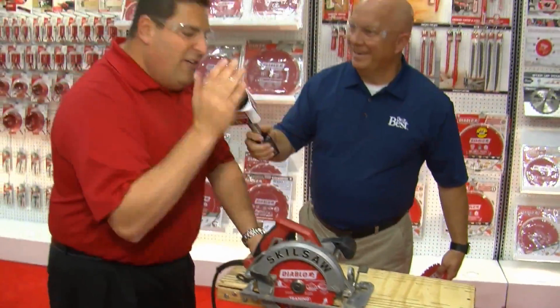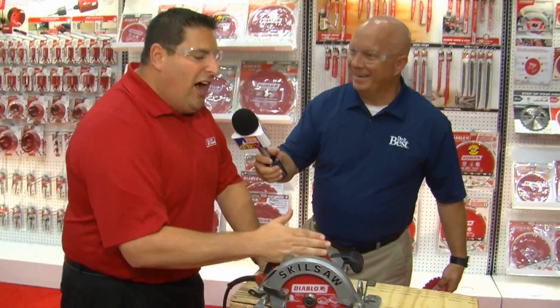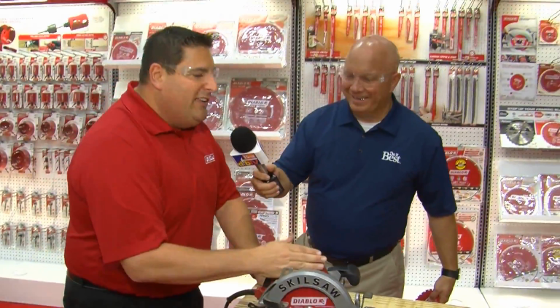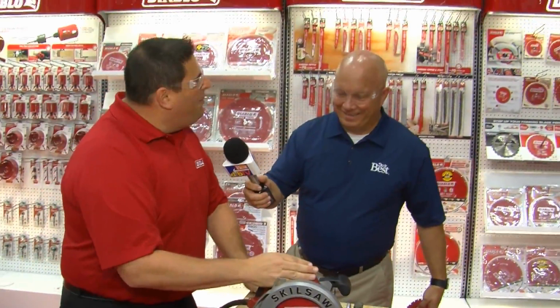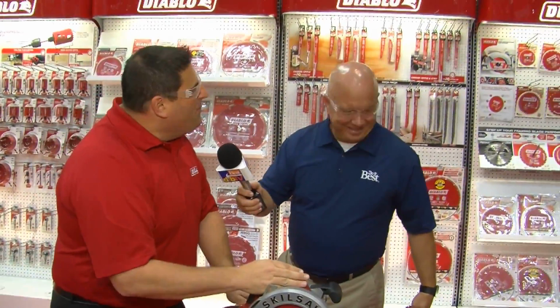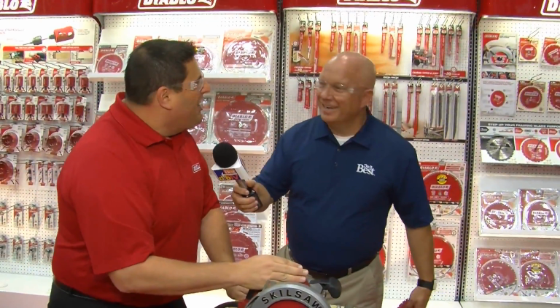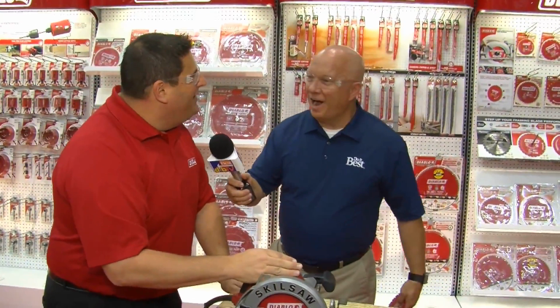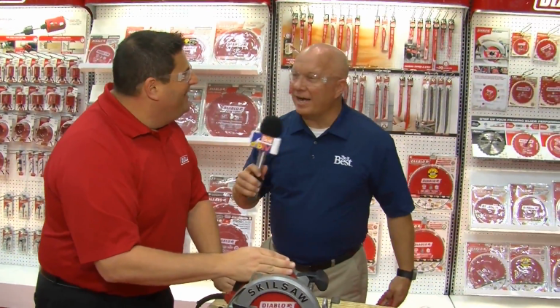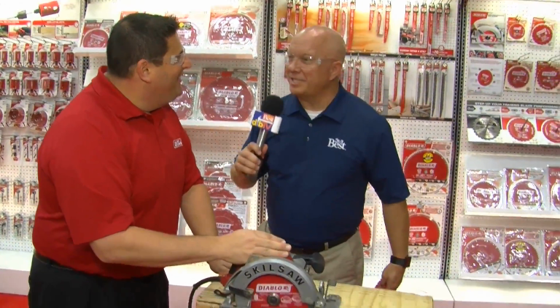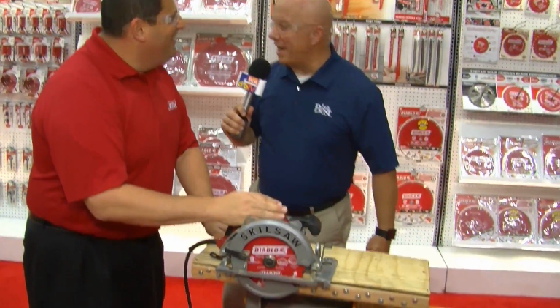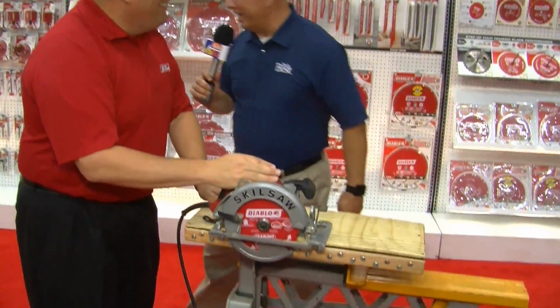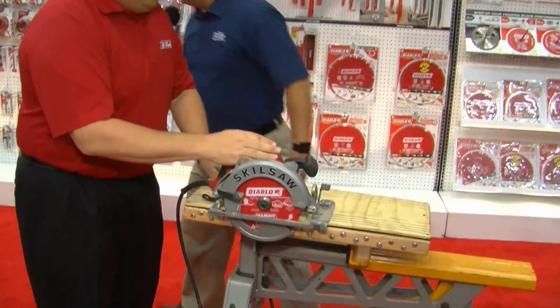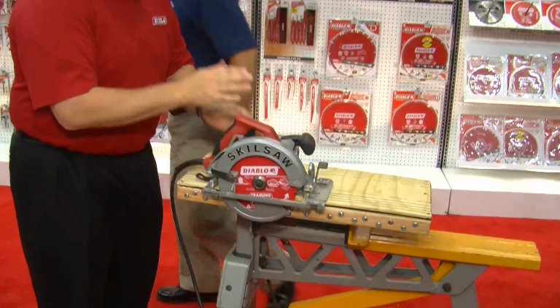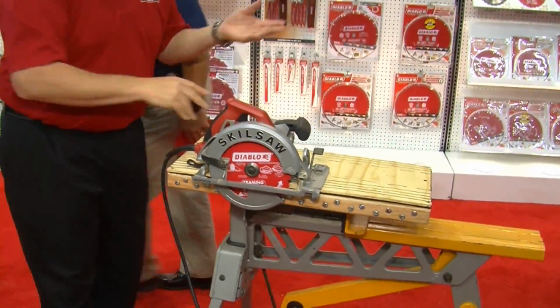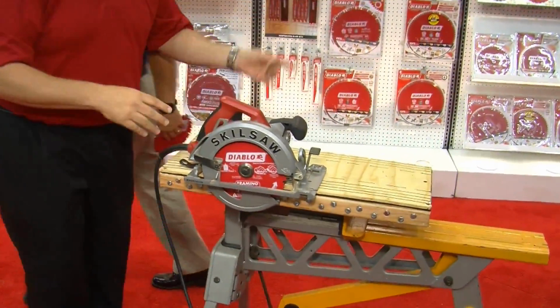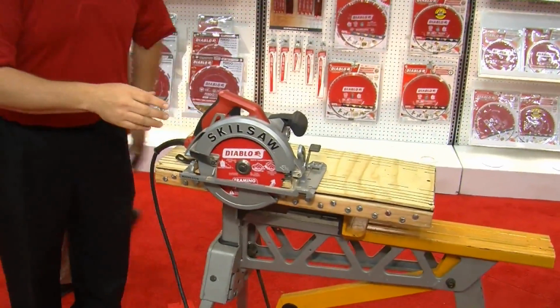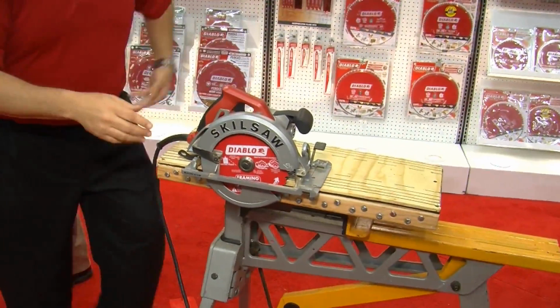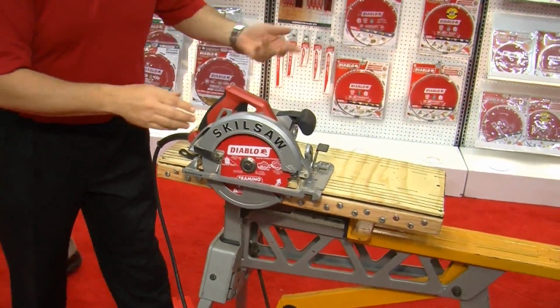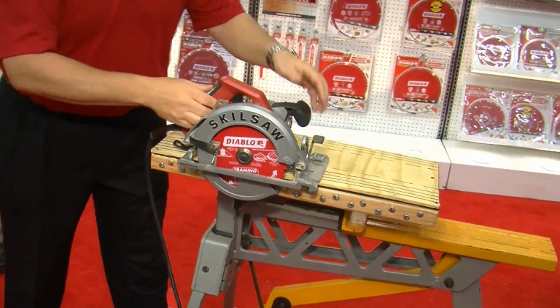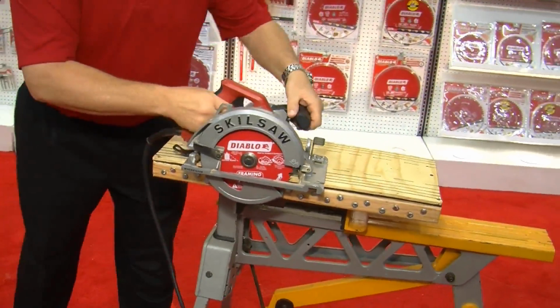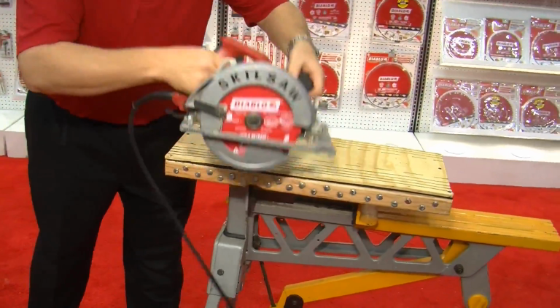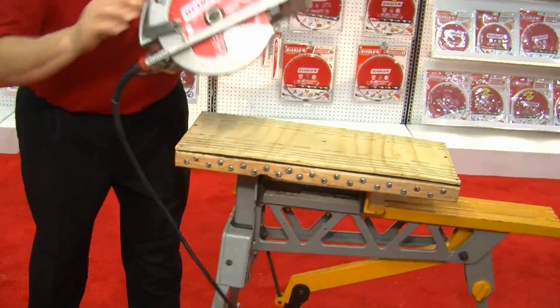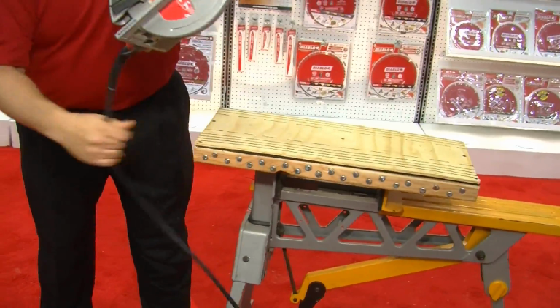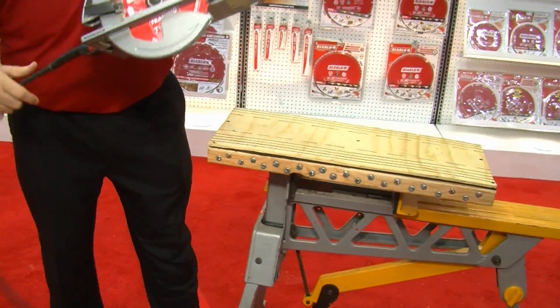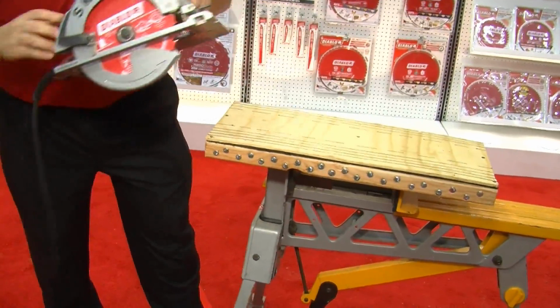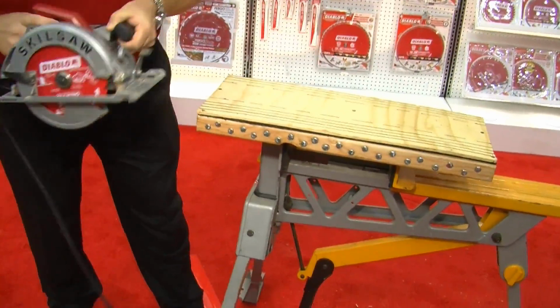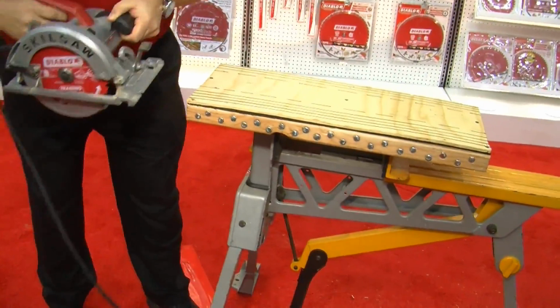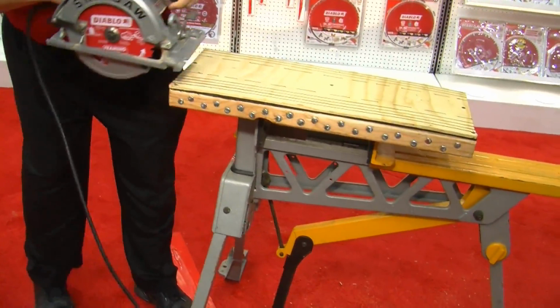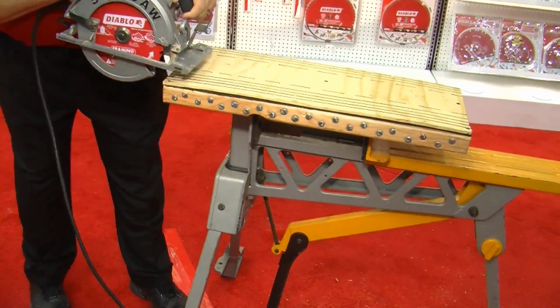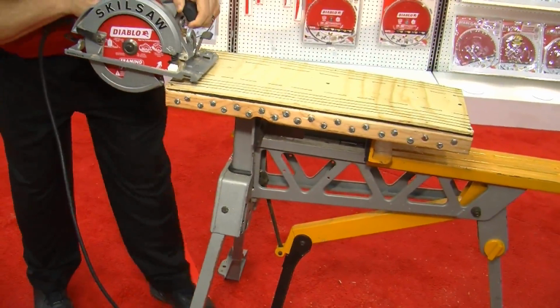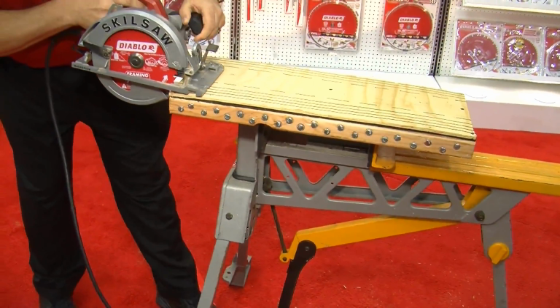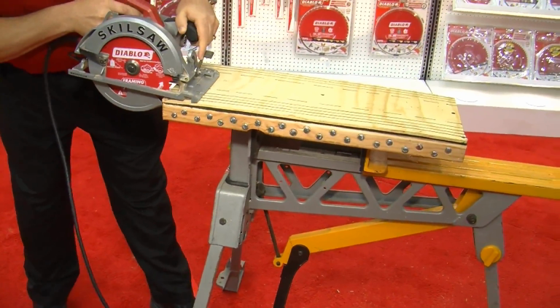Enough talking — how about we make the cut? Alright, I'll stand back and you have at it. Here he goes: the big nasty sandwich and the blade from Diablo.